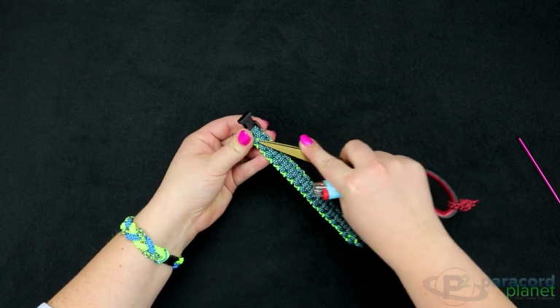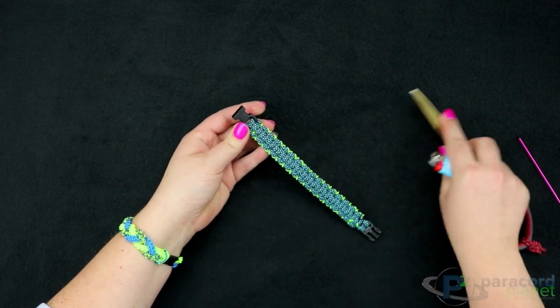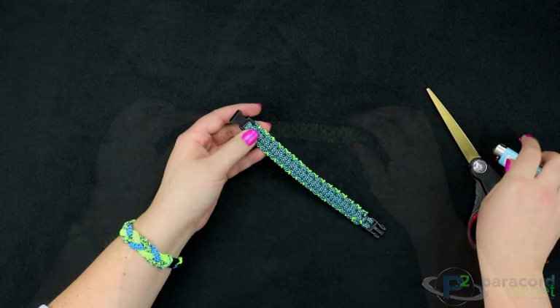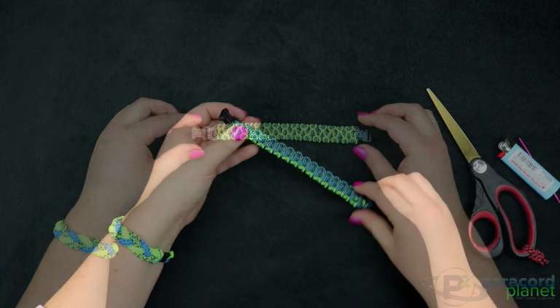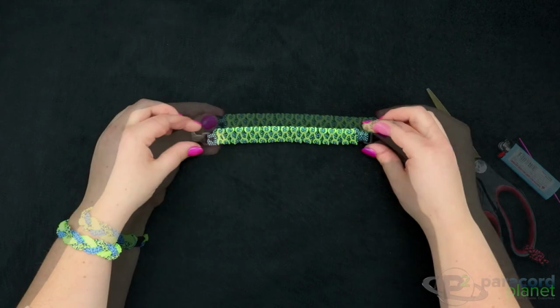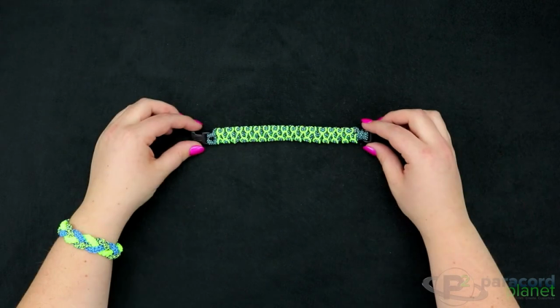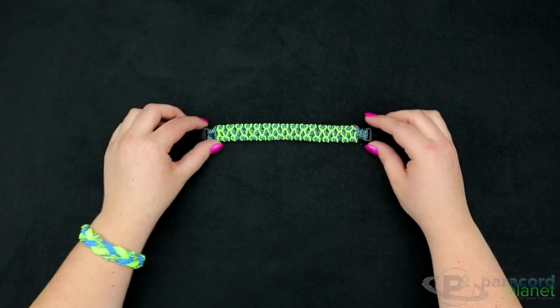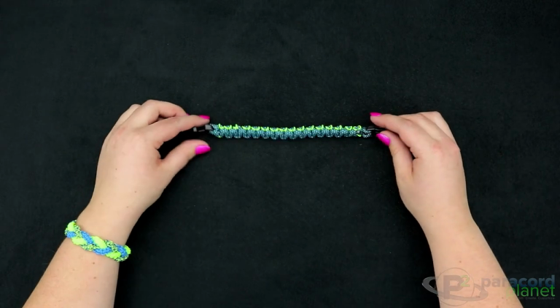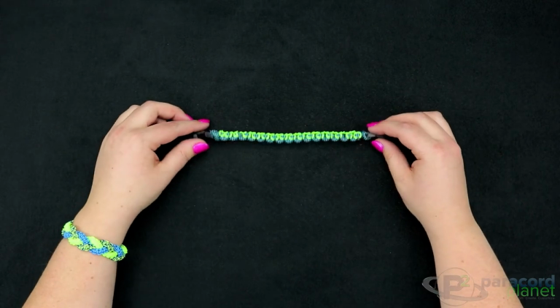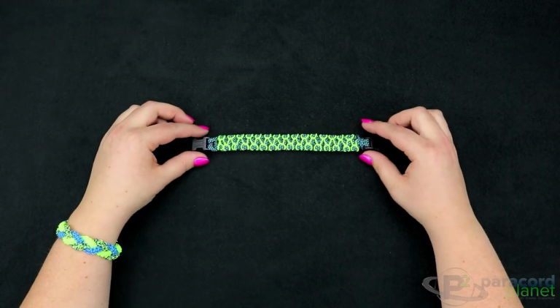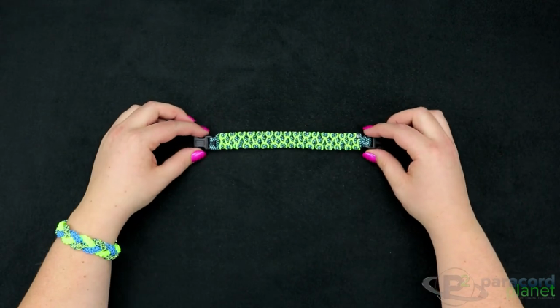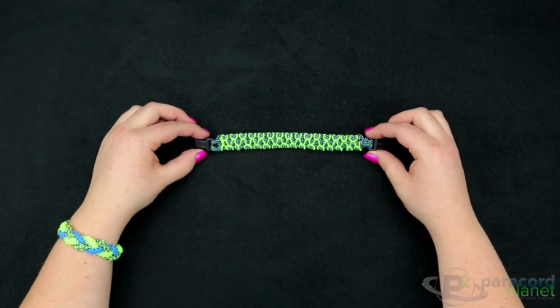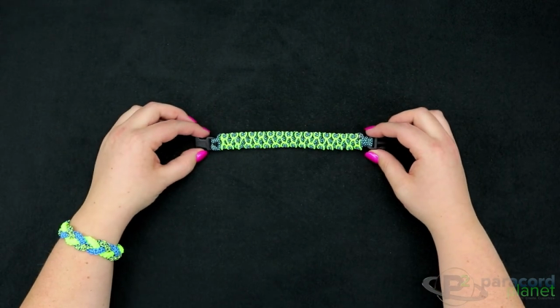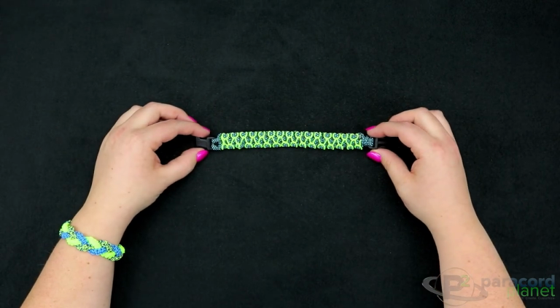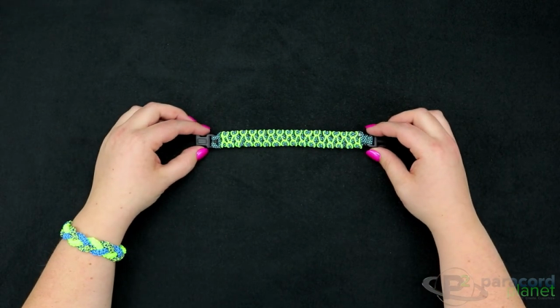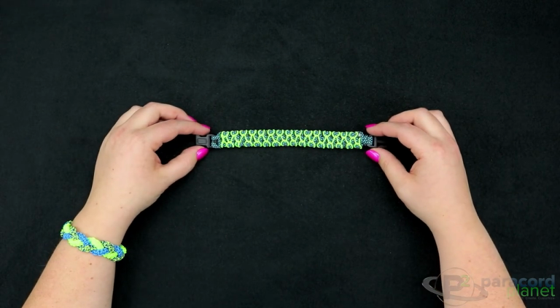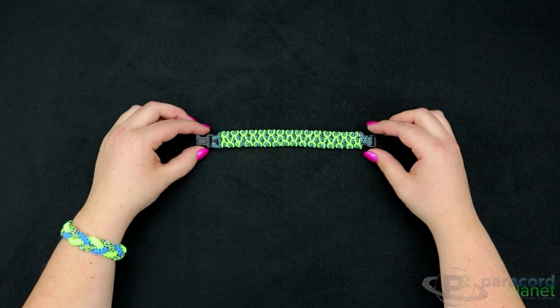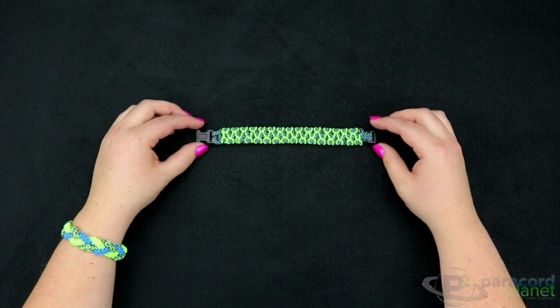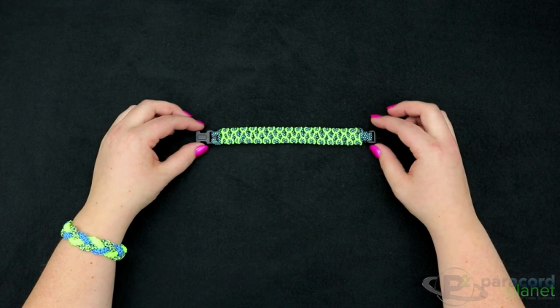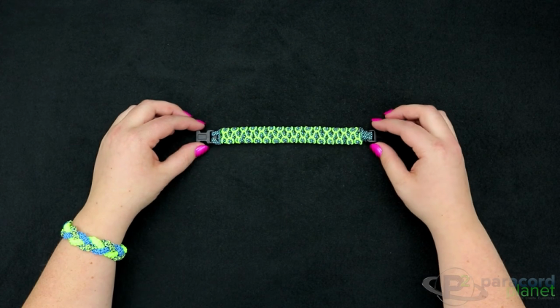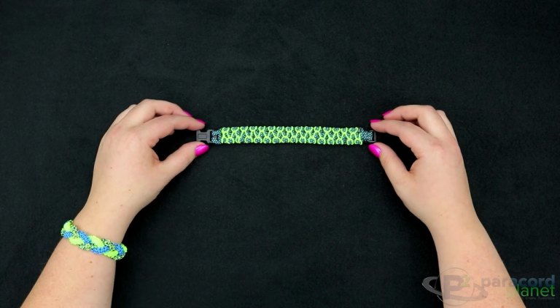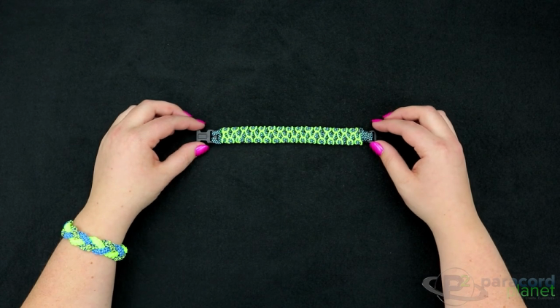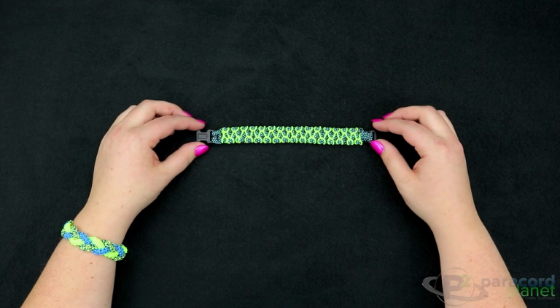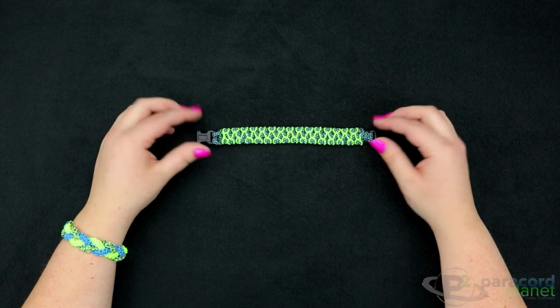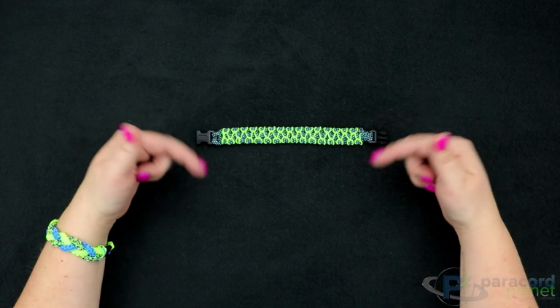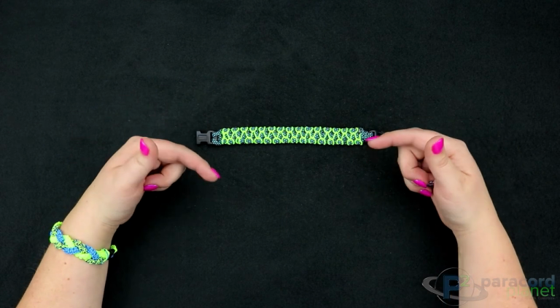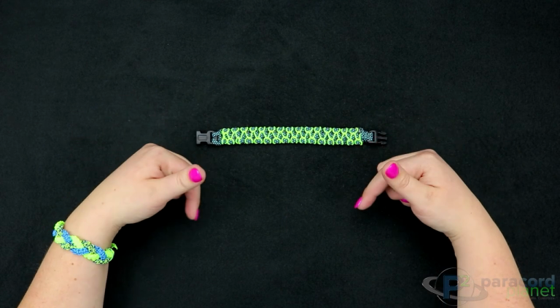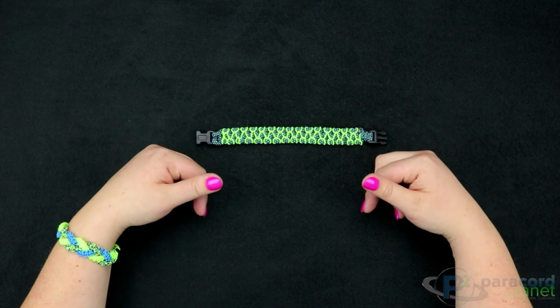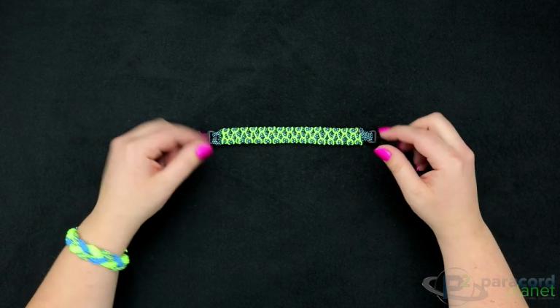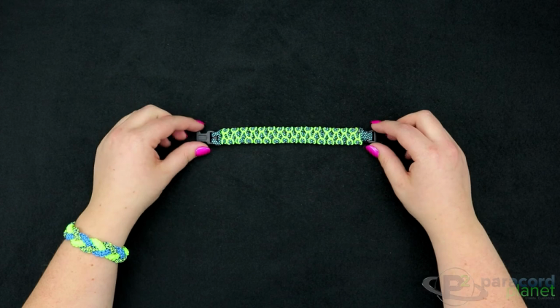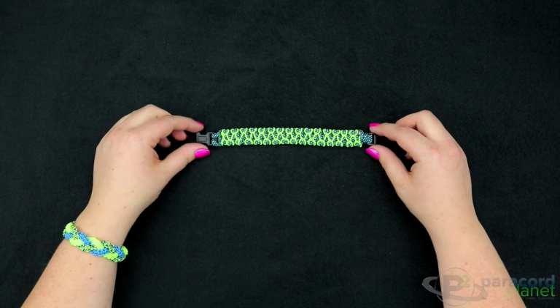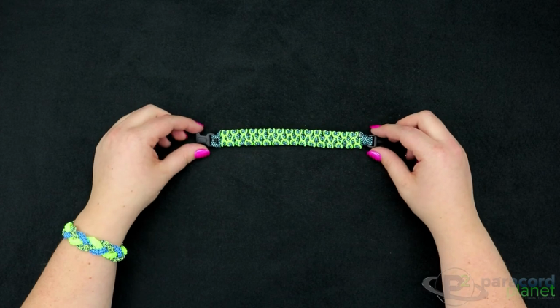There you go! Alright, so there you have it — your herringbone stitched cobra bracelet. If you have any questions, comments, or concerns you can place them down below. Otherwise, we'll see you next time.